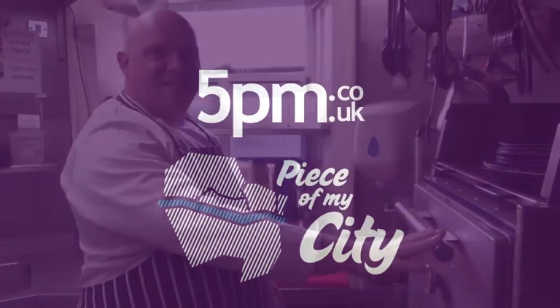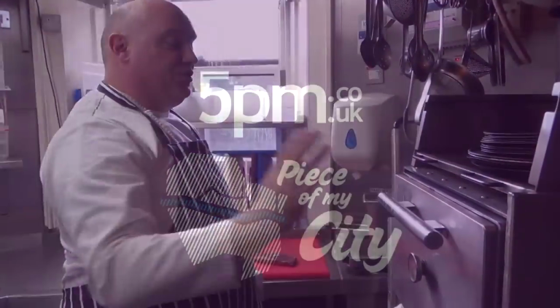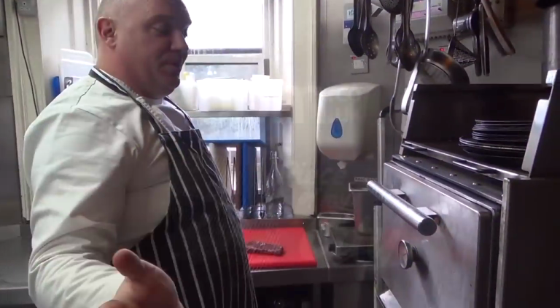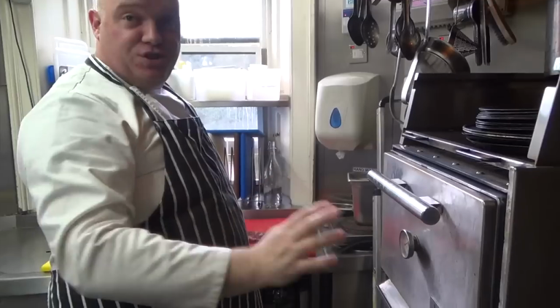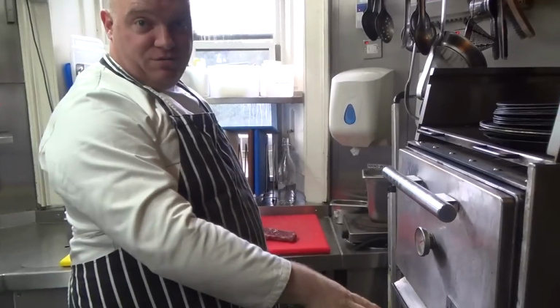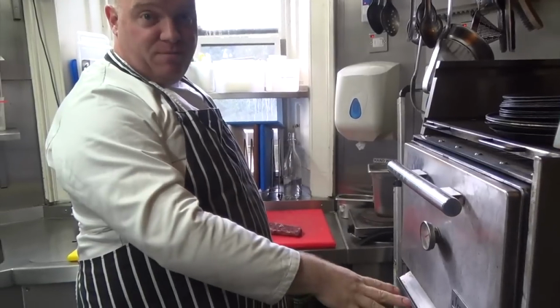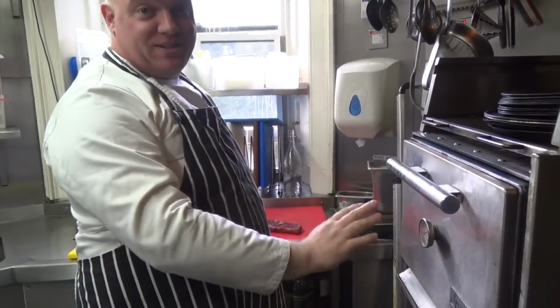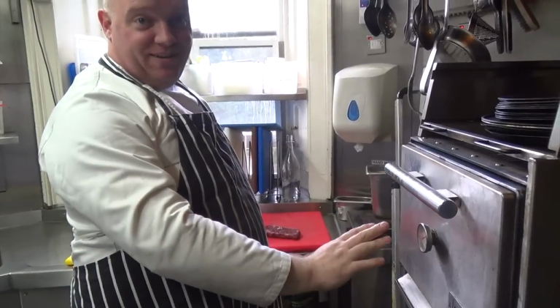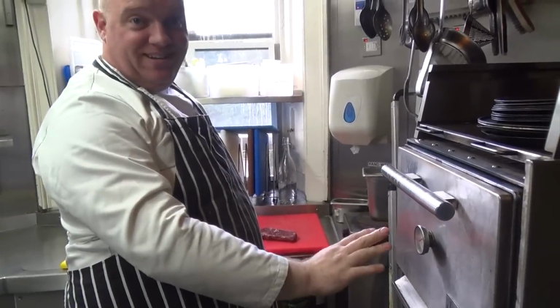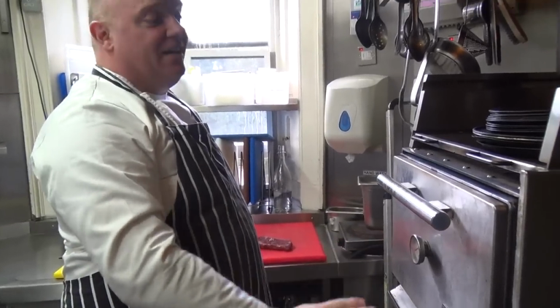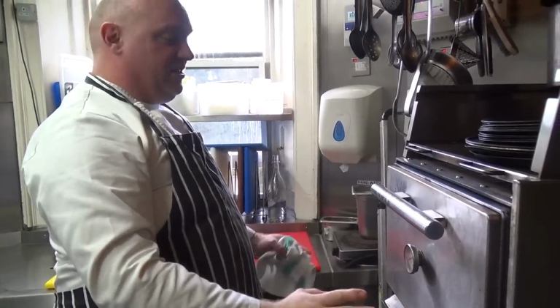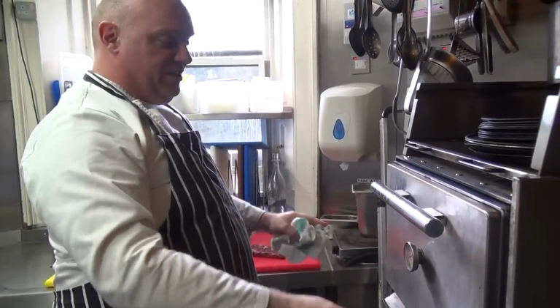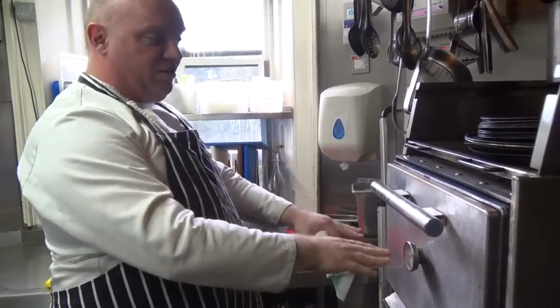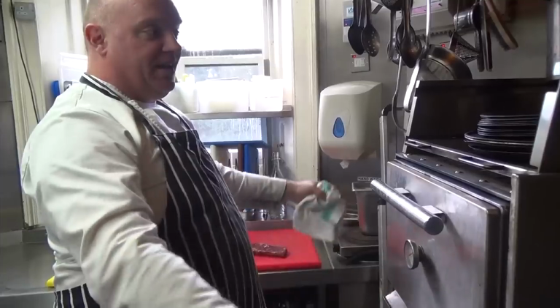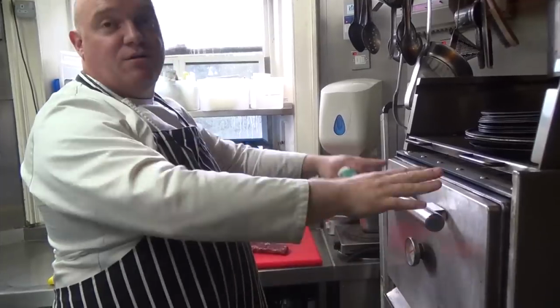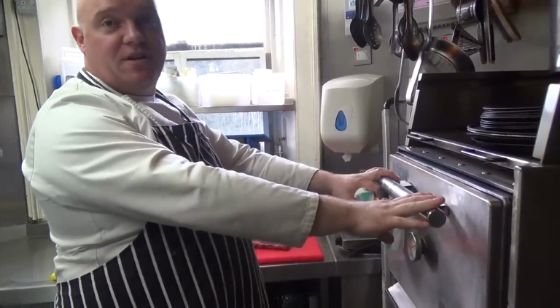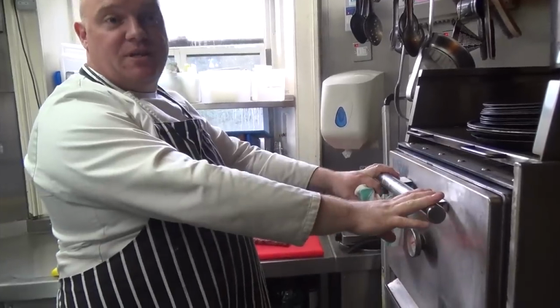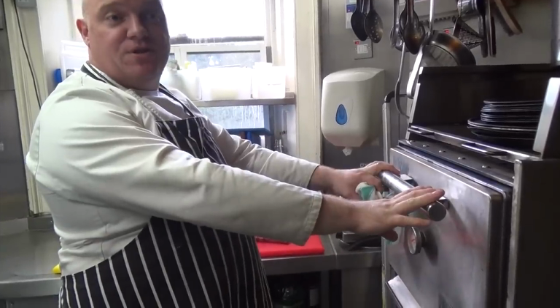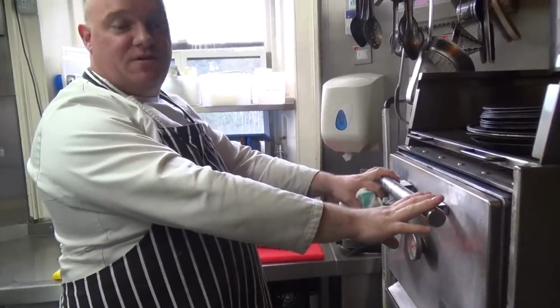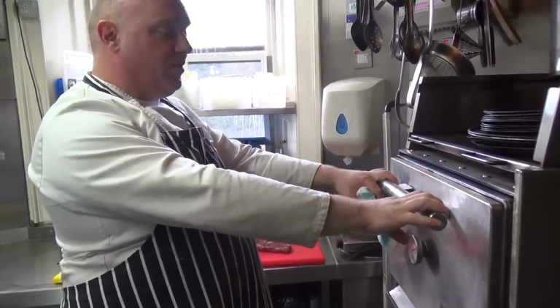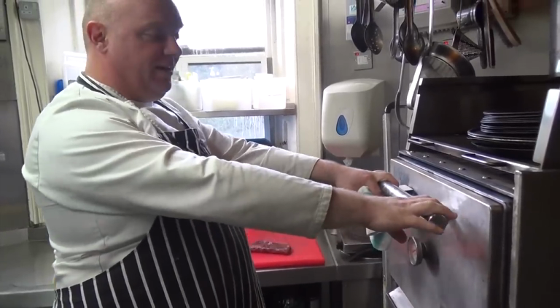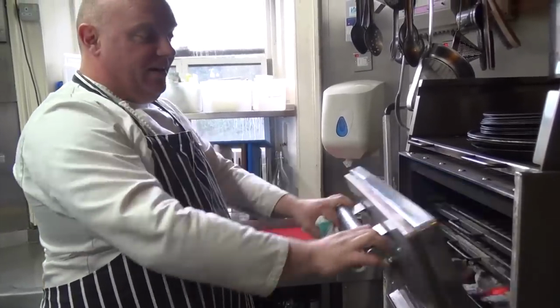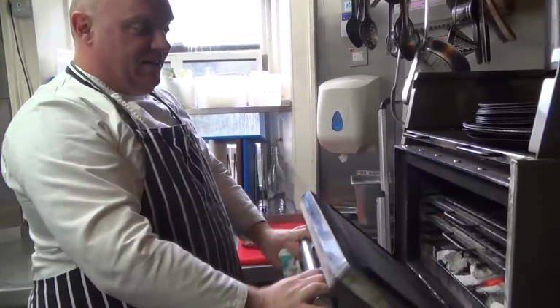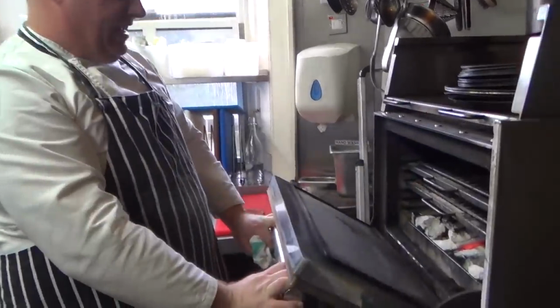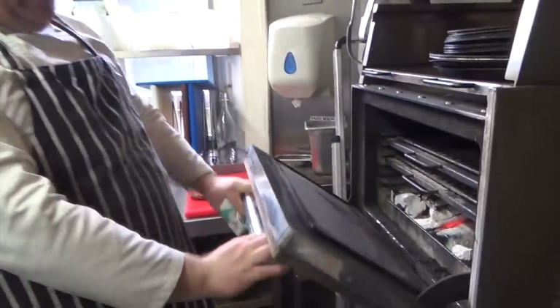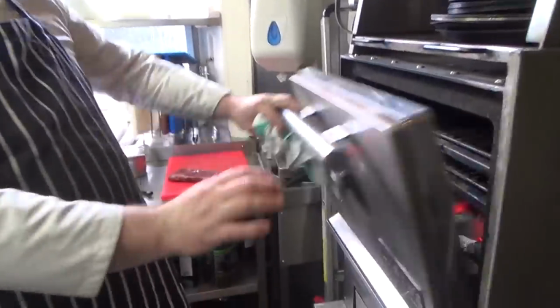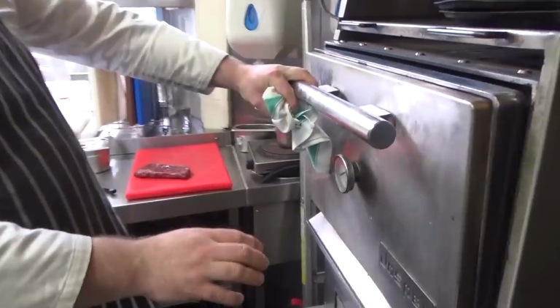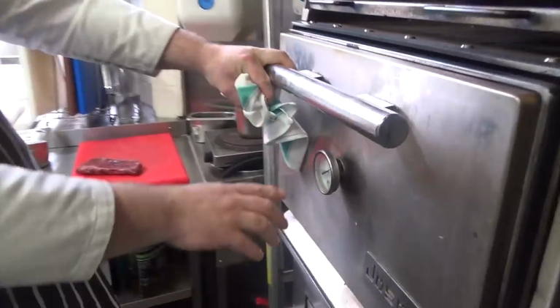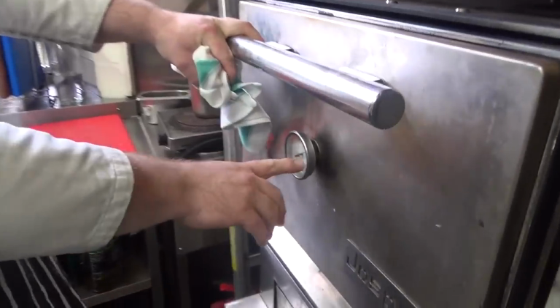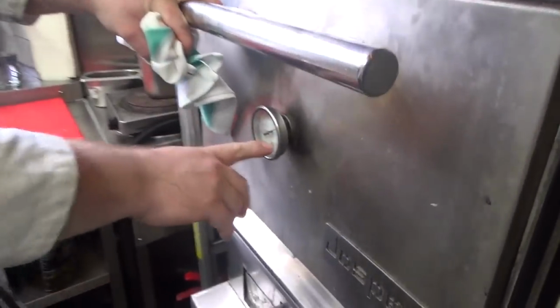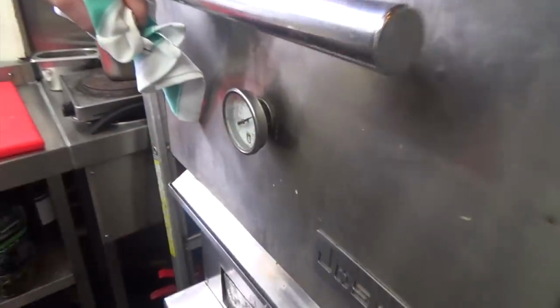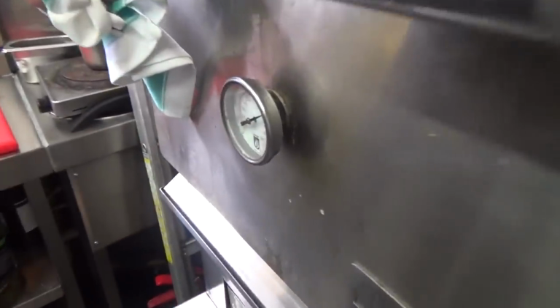This is a charcoal grill from Barcelona. It's essentially a charcoal grill with a hood, which keeps the temperature and smoke contained. You can get up to 350–400 degrees at times.